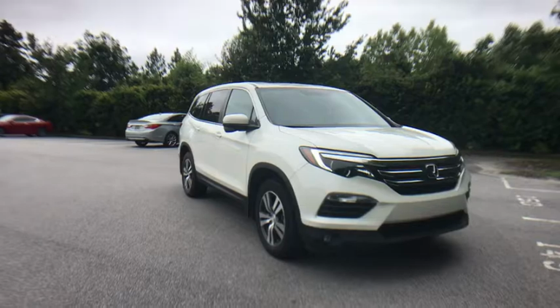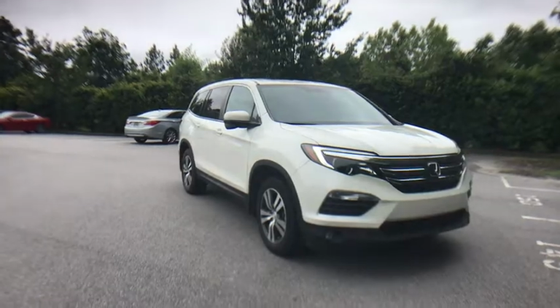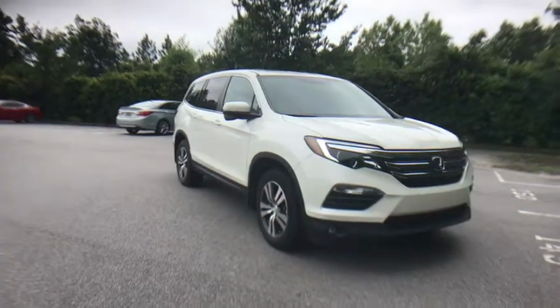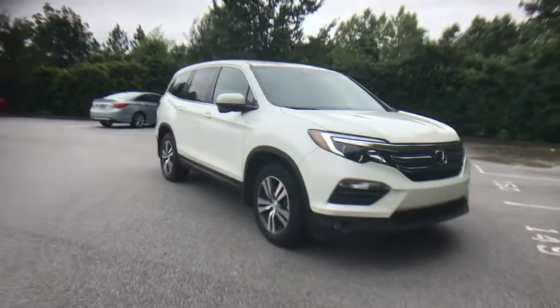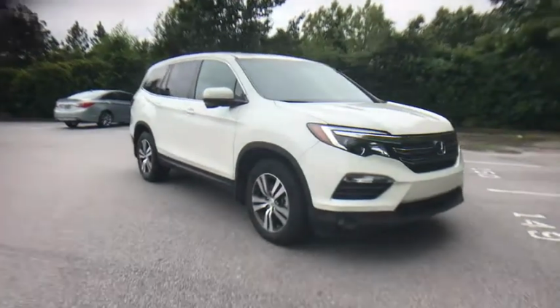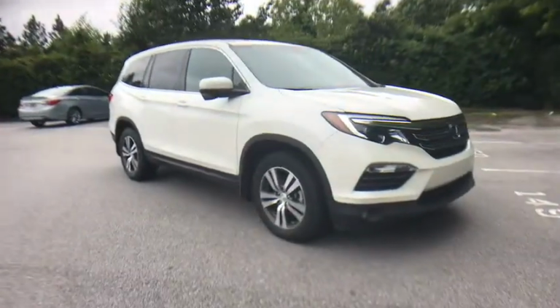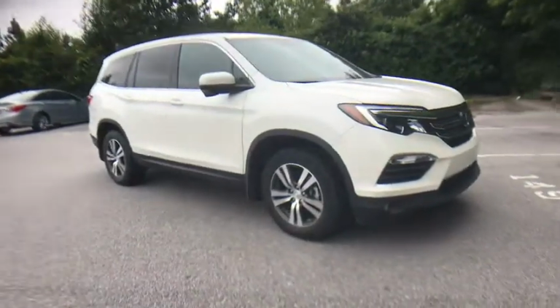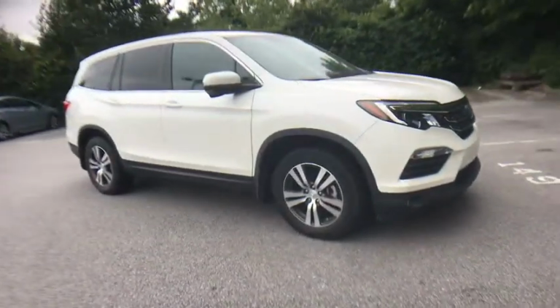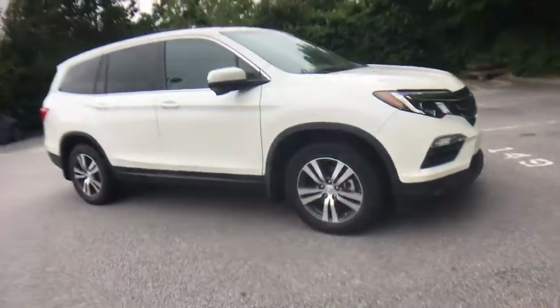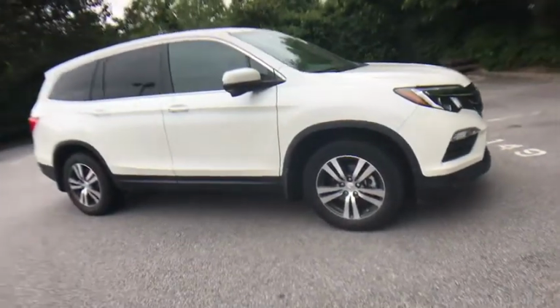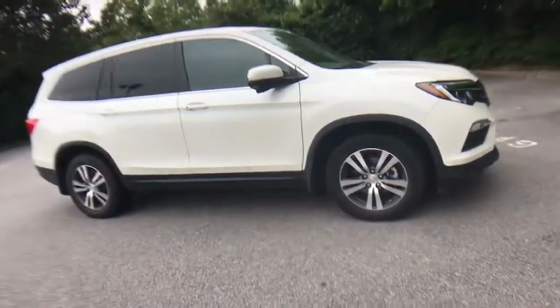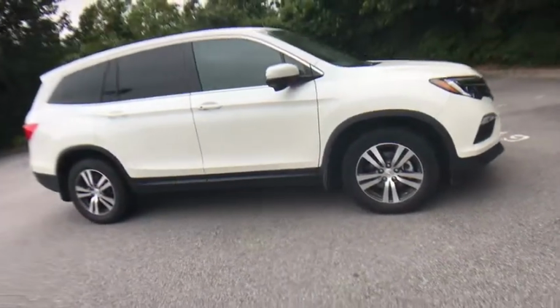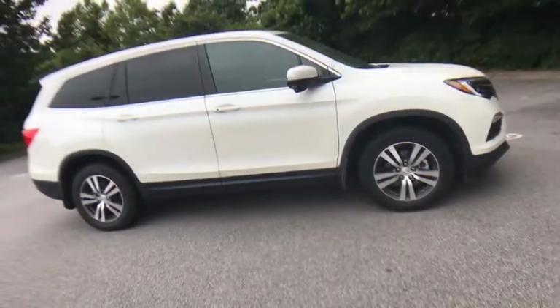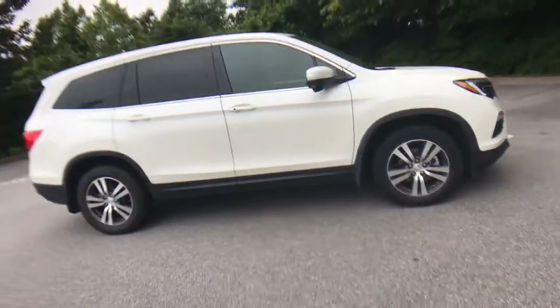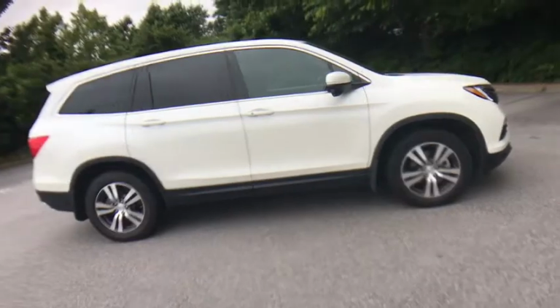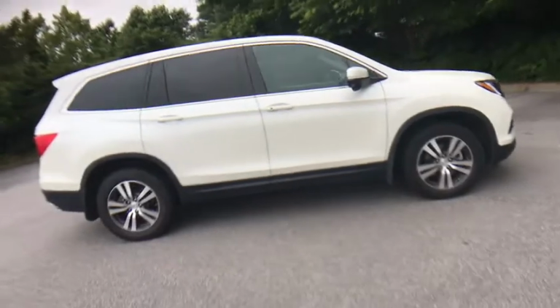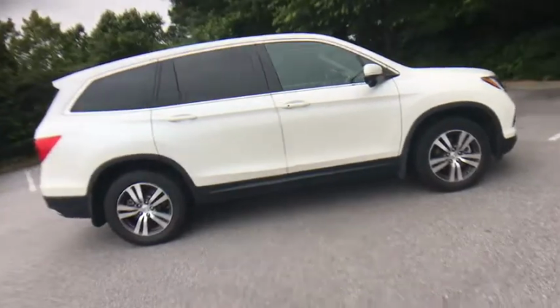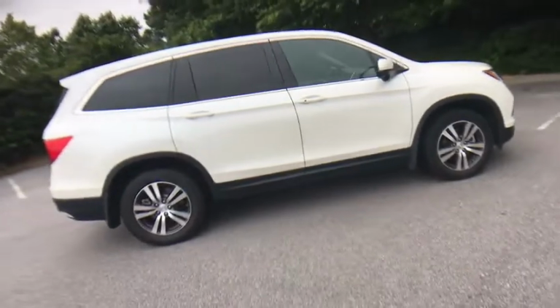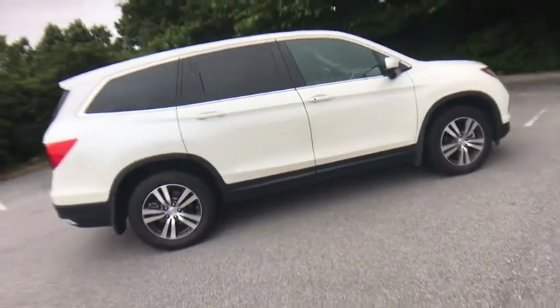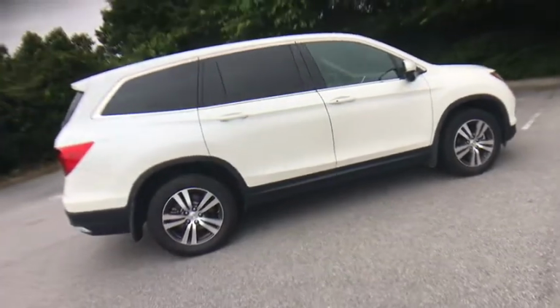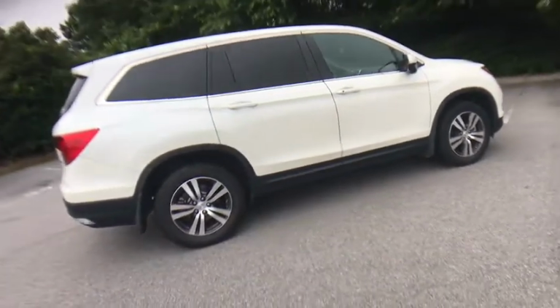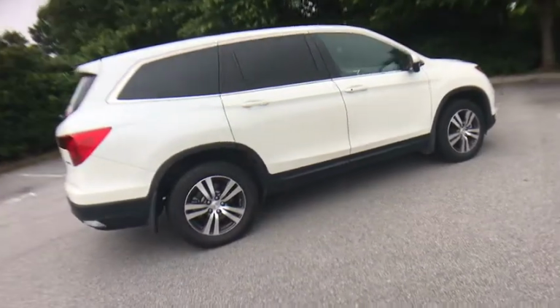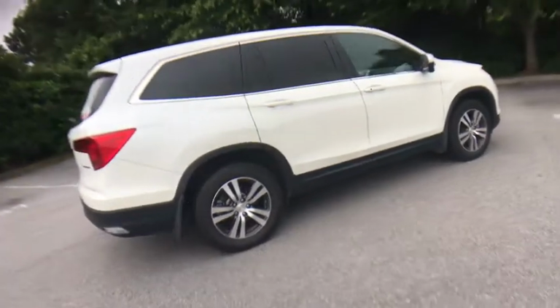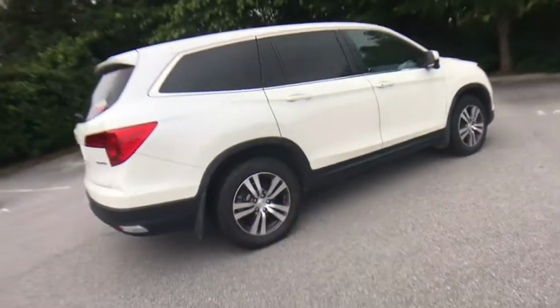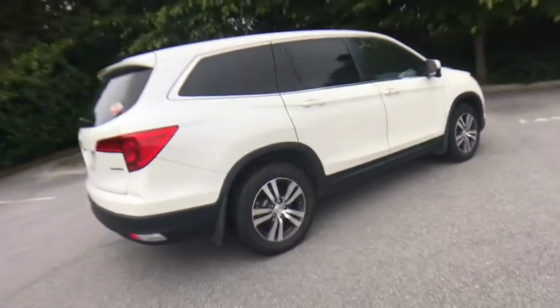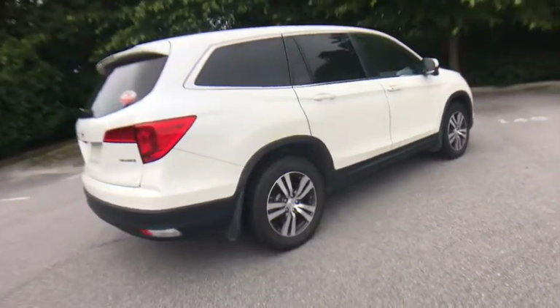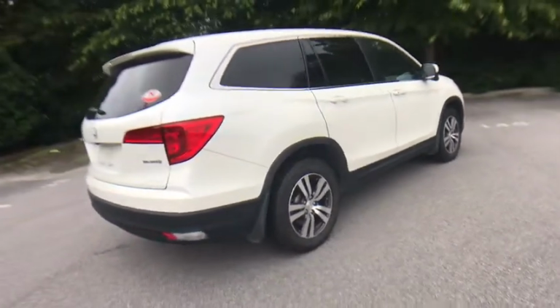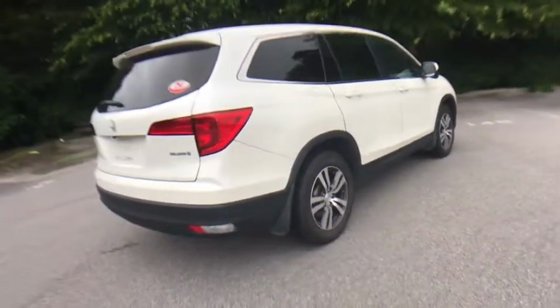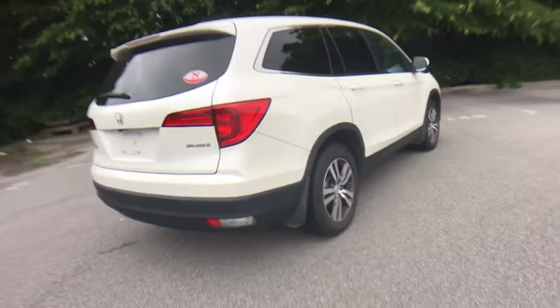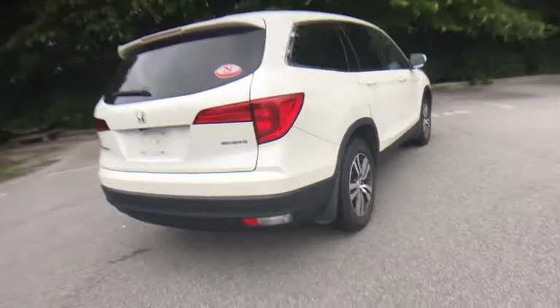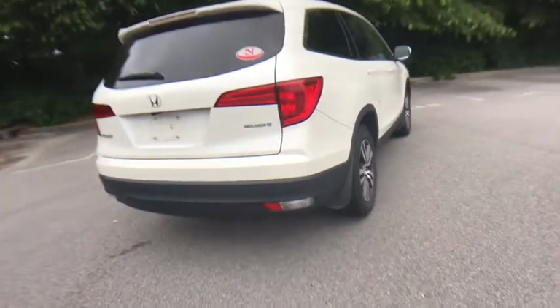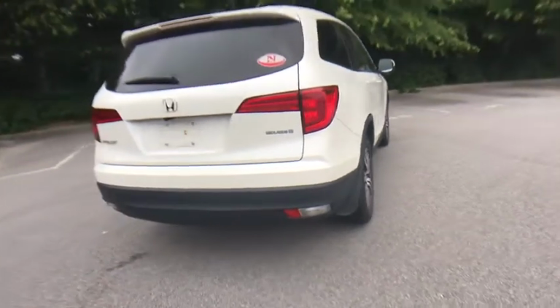You are going to love the 2017 Honda Pilot. Optimal utility. Indulgent interior. Powerful performer. You'll be ready for almost anything in the Honda Pilot.